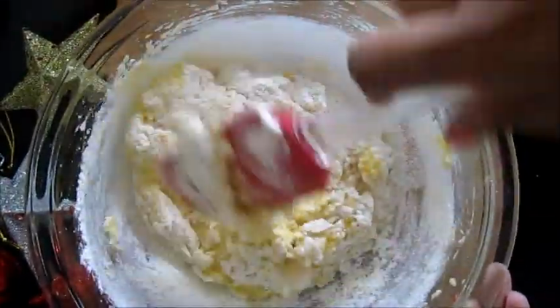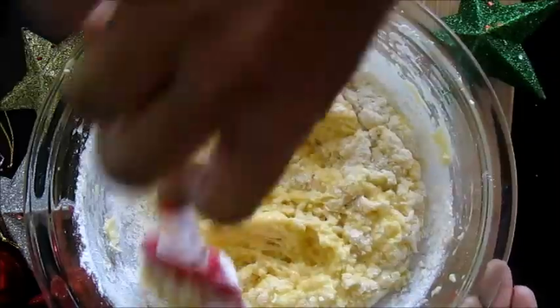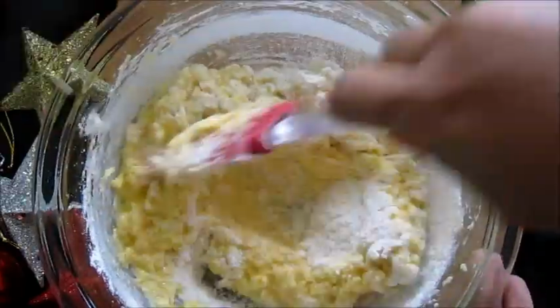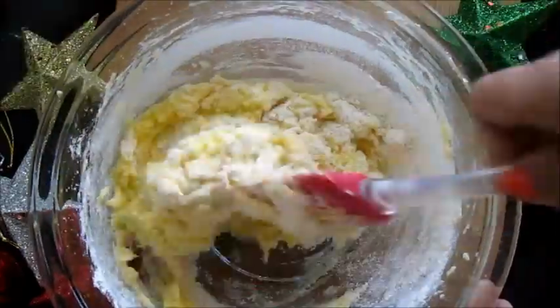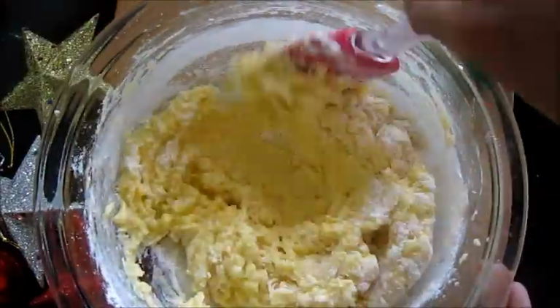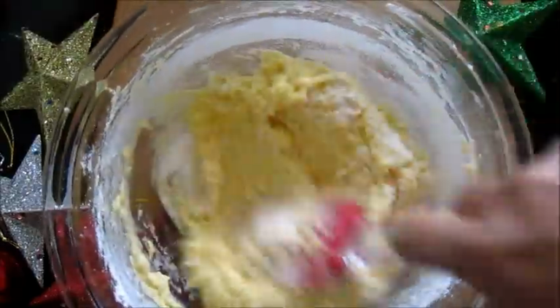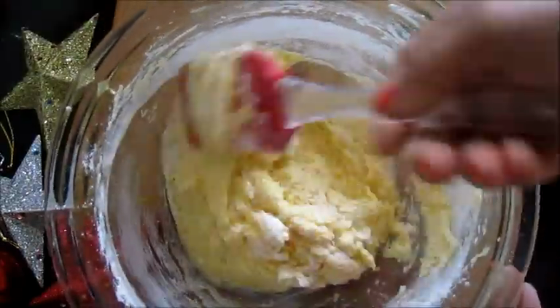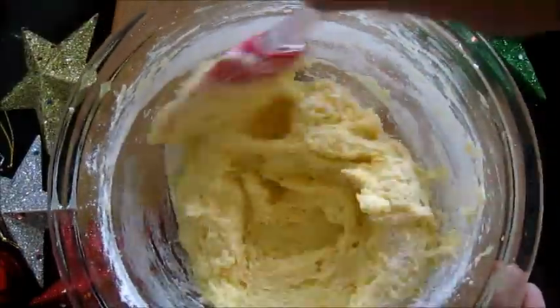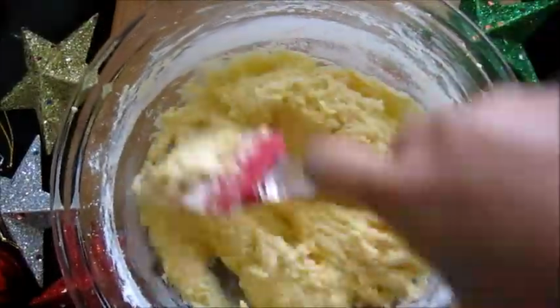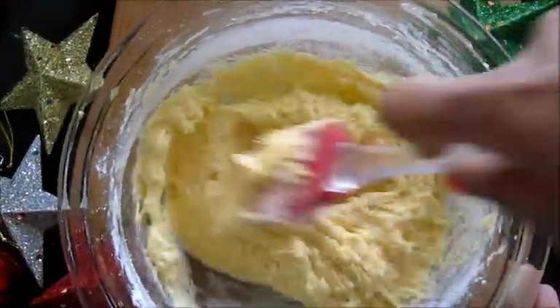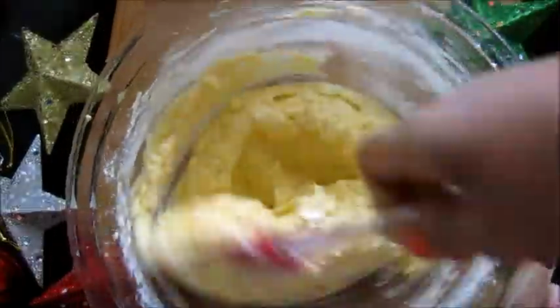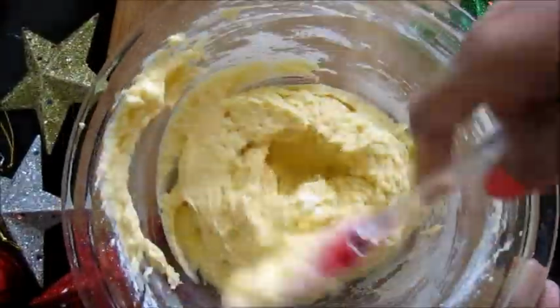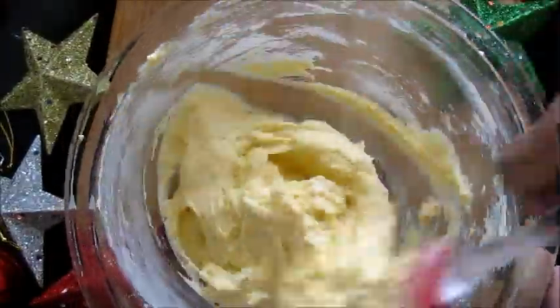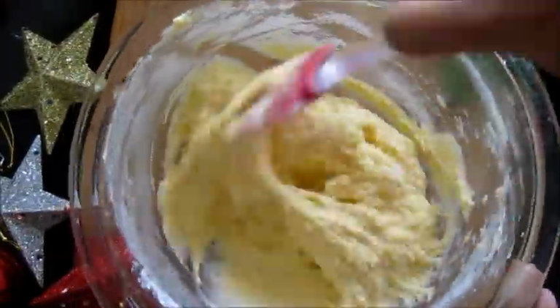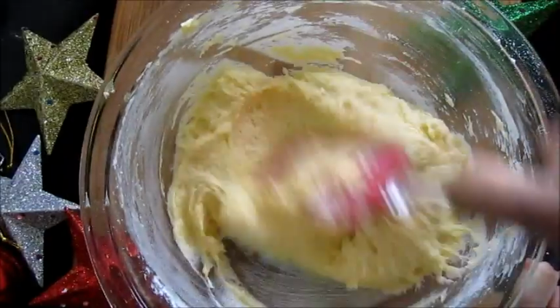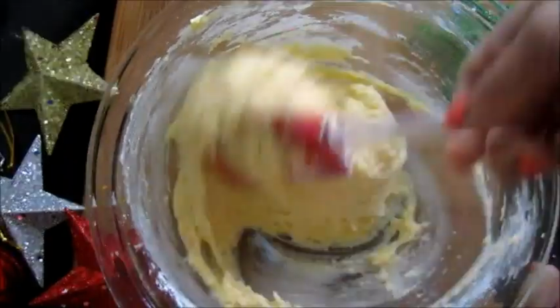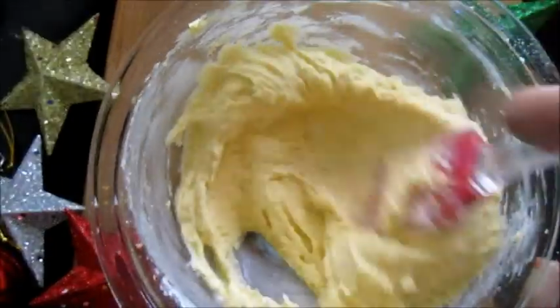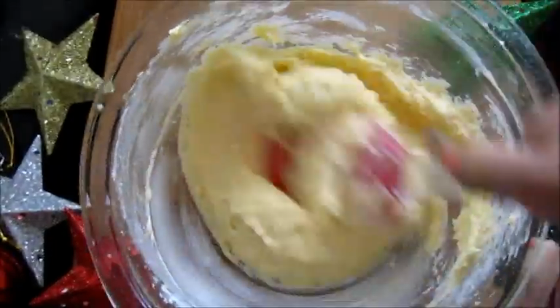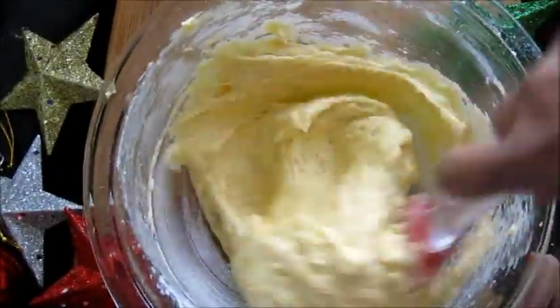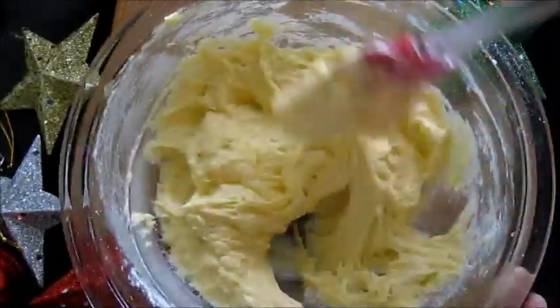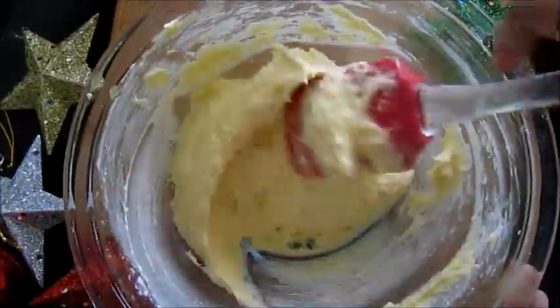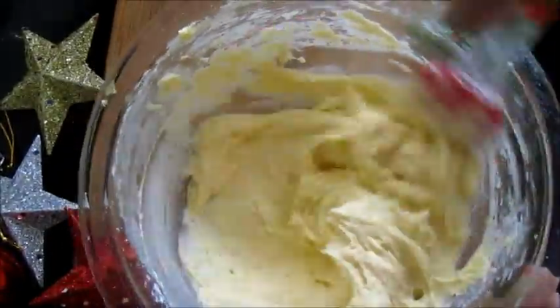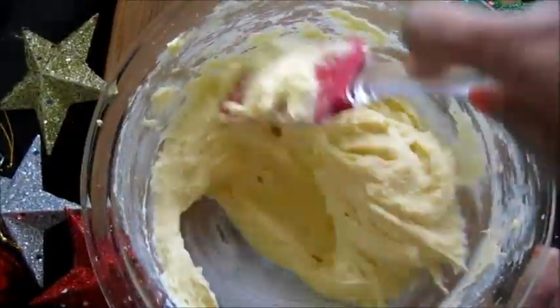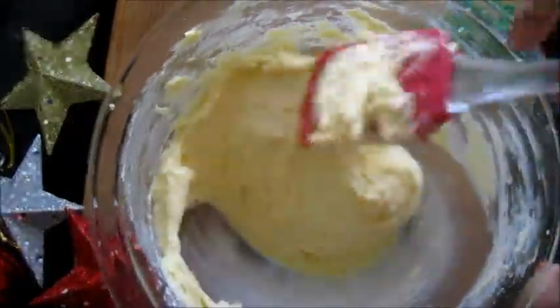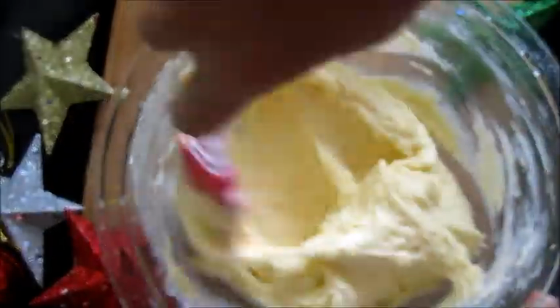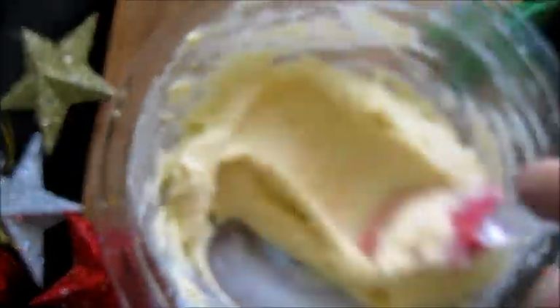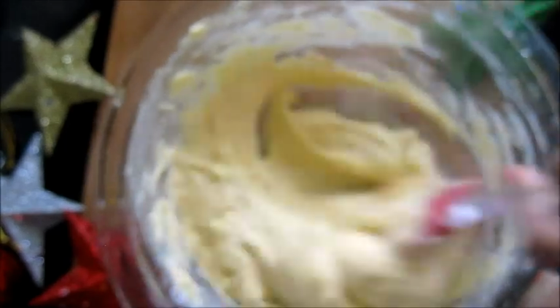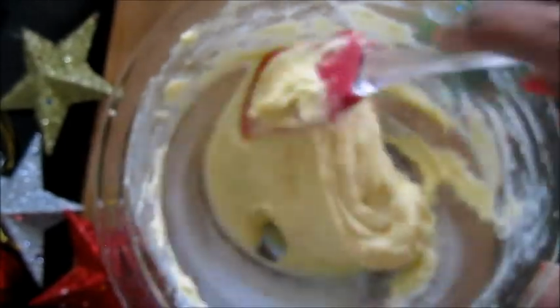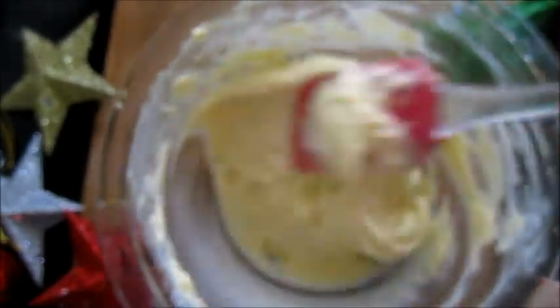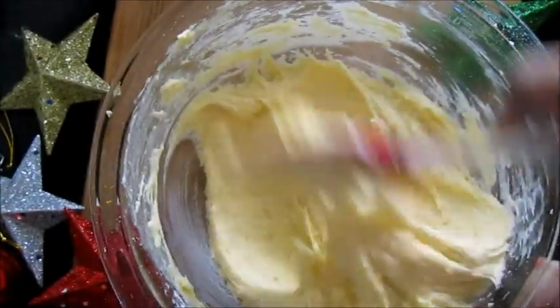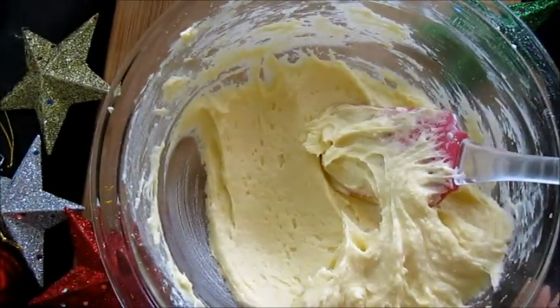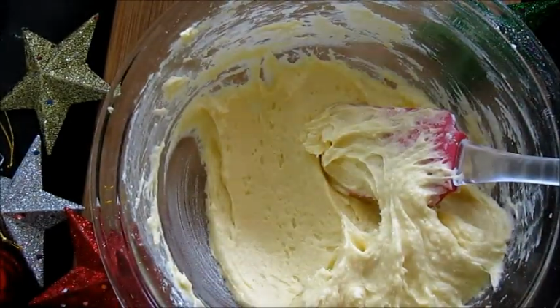The ingredients I have given are for two mug cakes, and I have used a separate bowl to mix all the ingredients. Instead, you can add all the ingredients directly into the mug, mix it, and microwave it to make the cake.